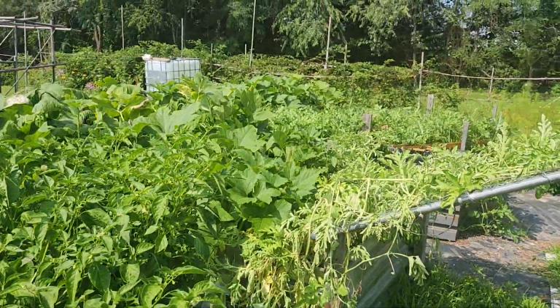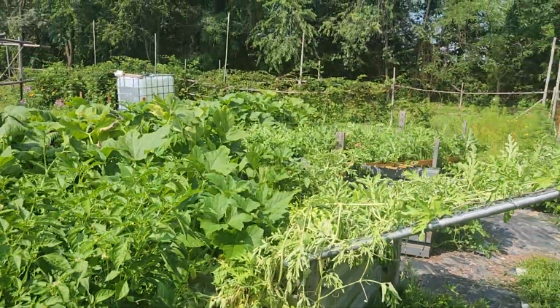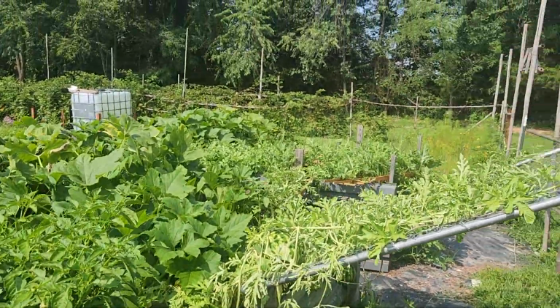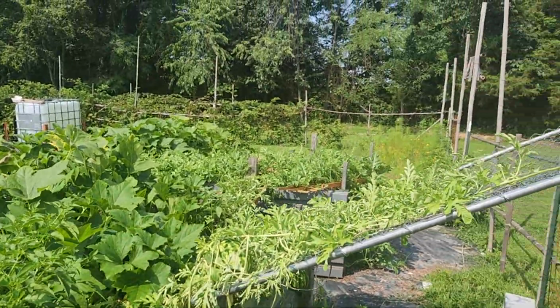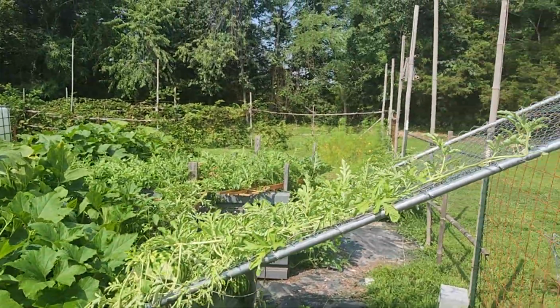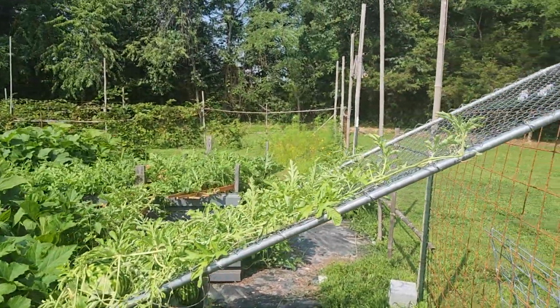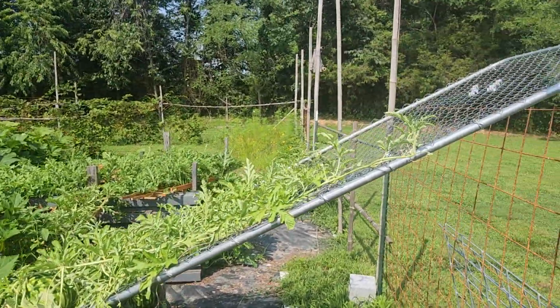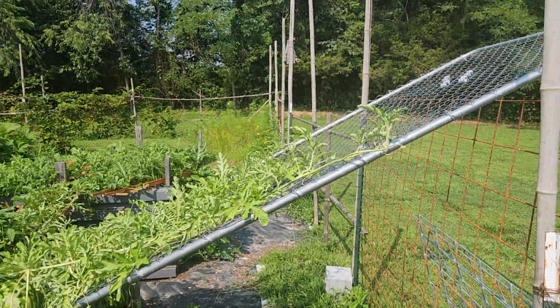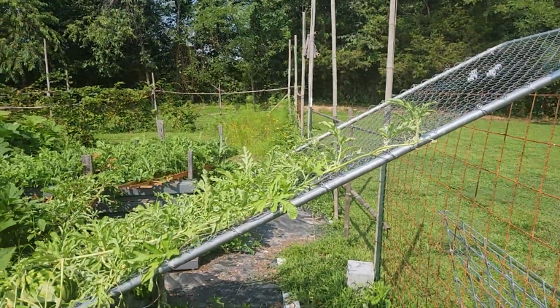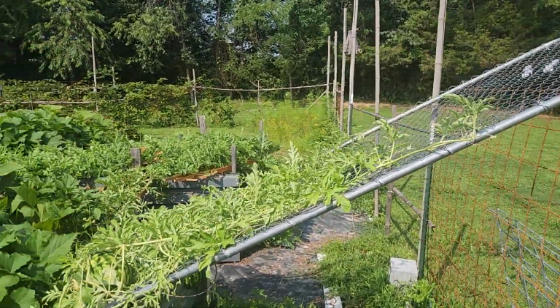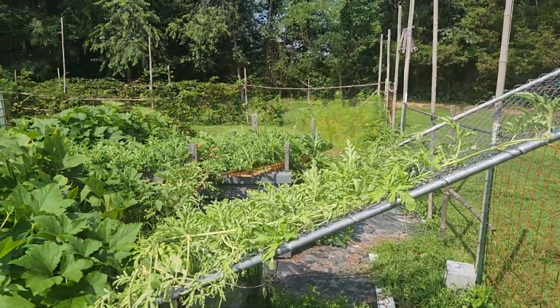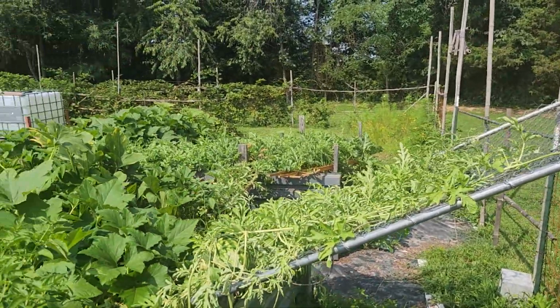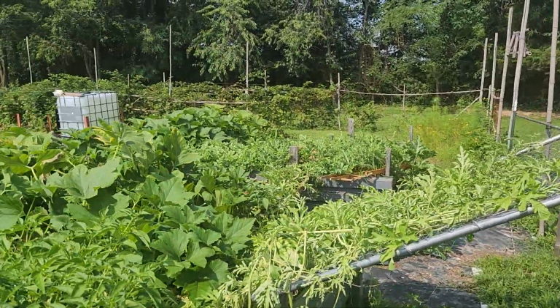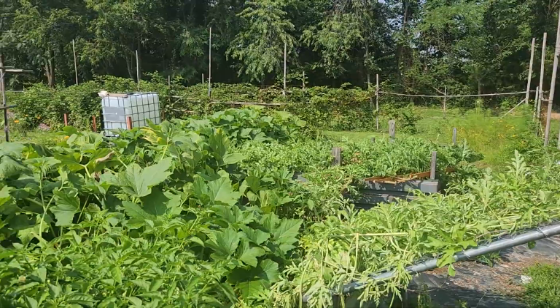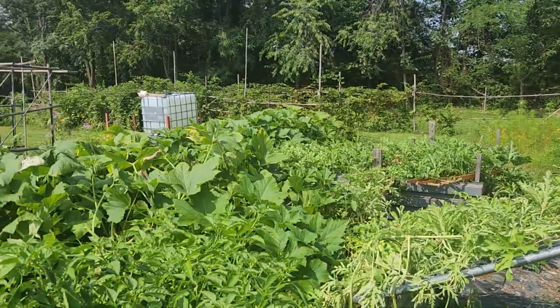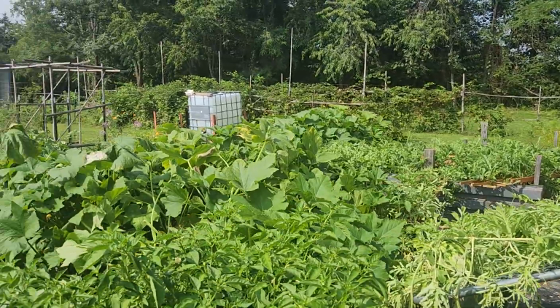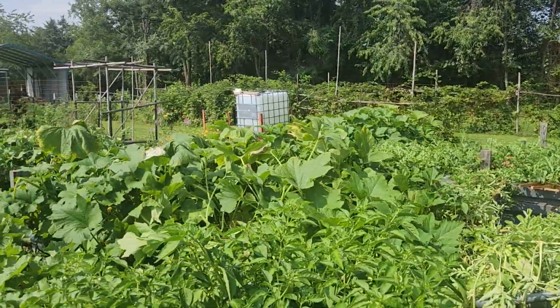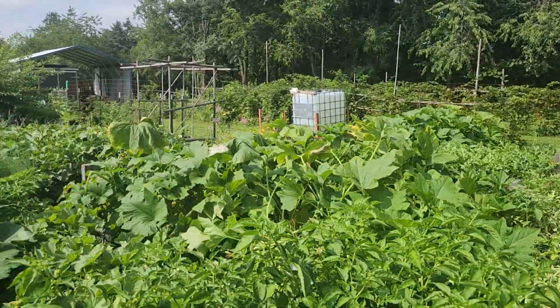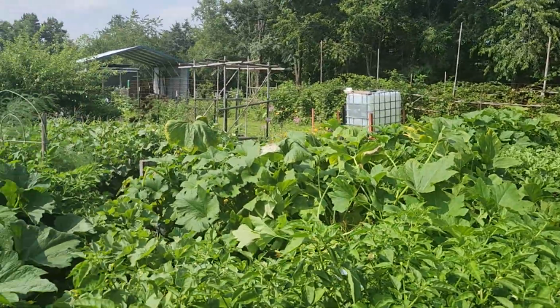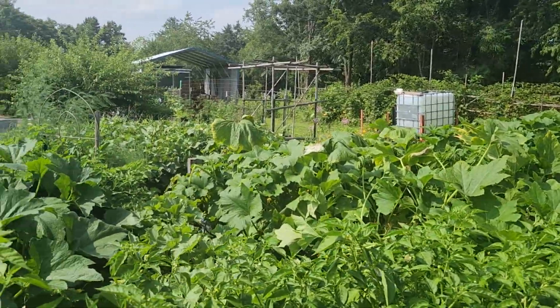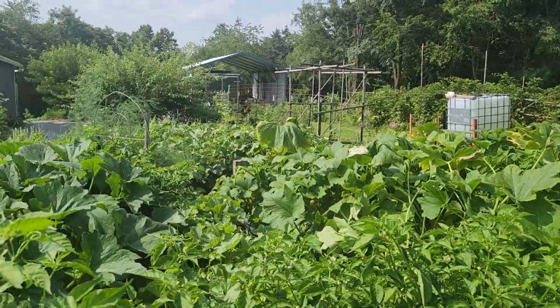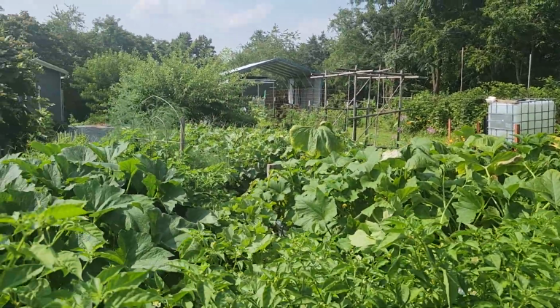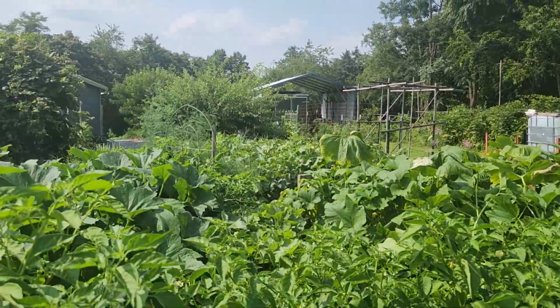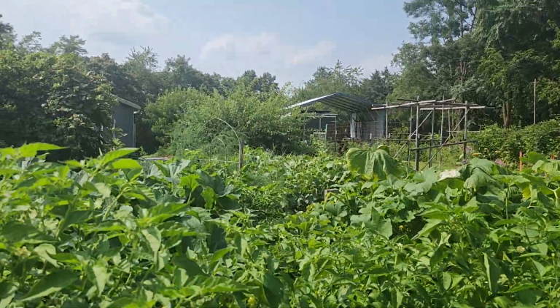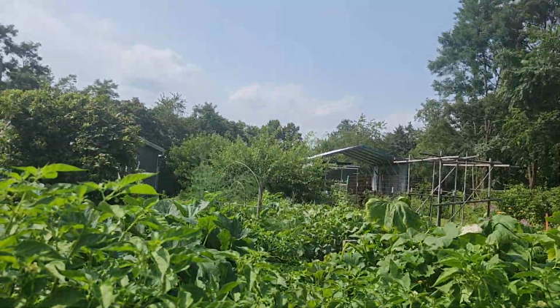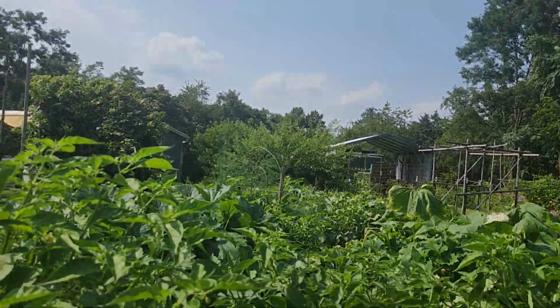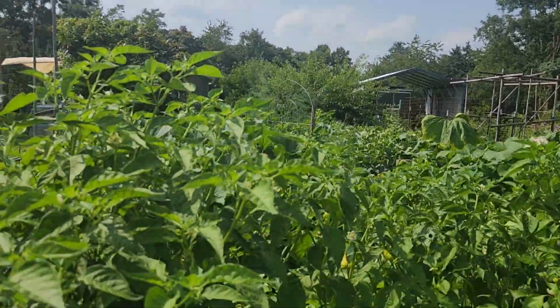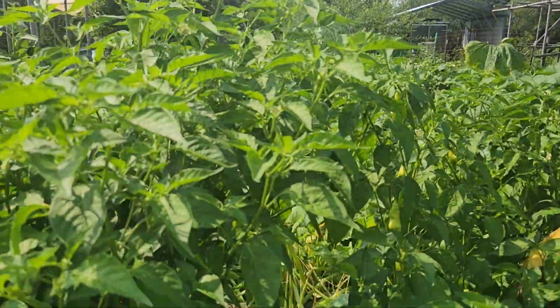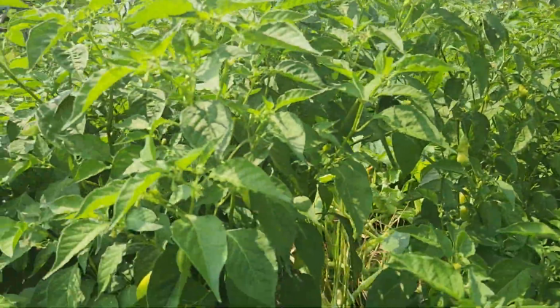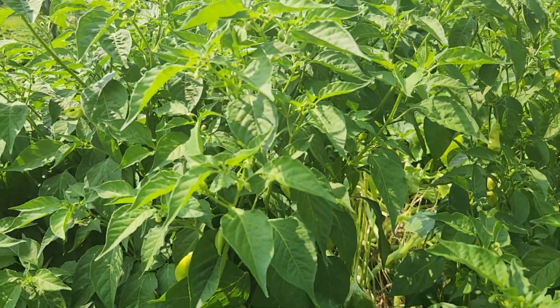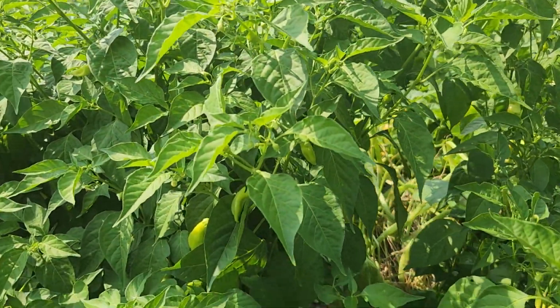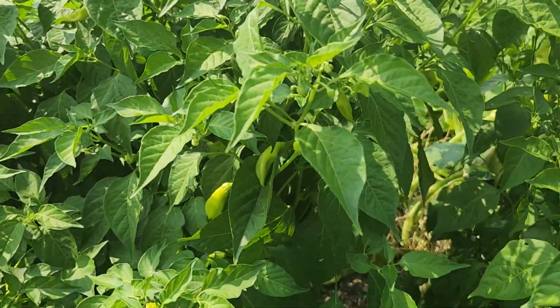Welcome to the Southern Virginia homestead. We're out here in the garden today and I want to do a pepper short. It's going to be a very short video.